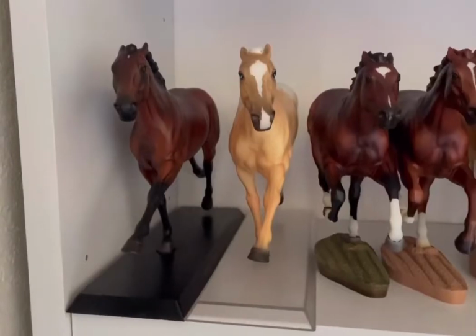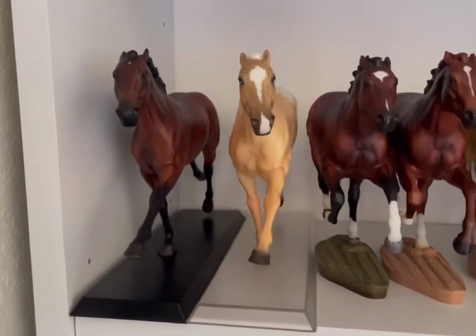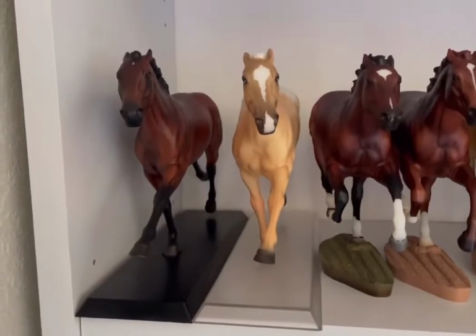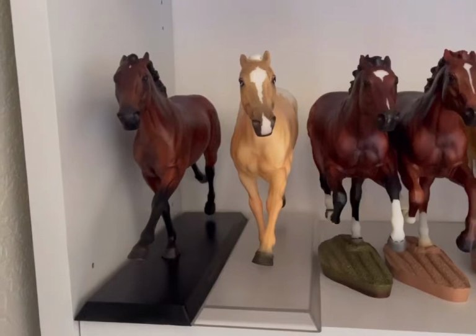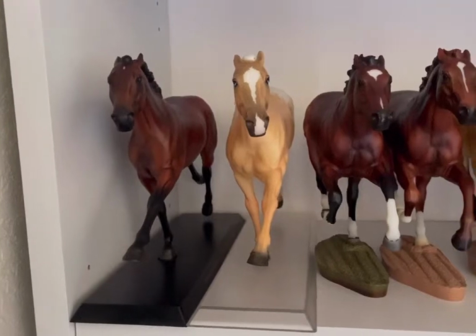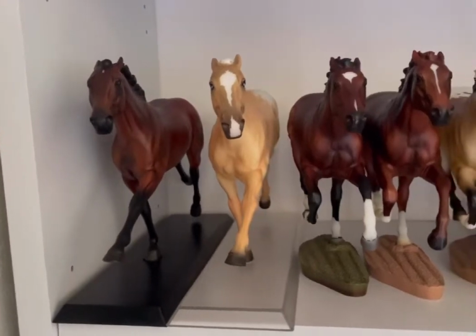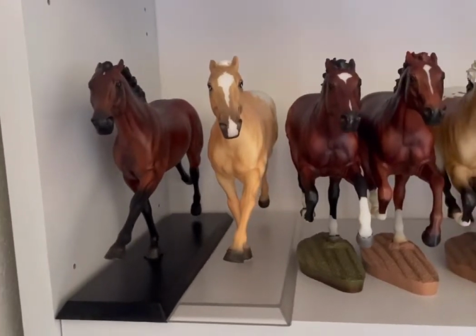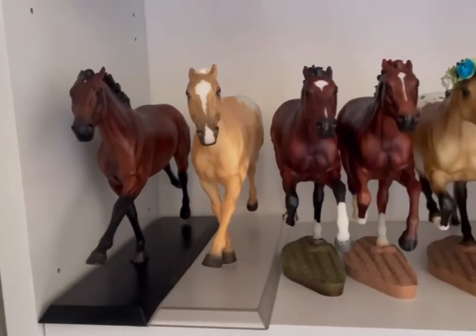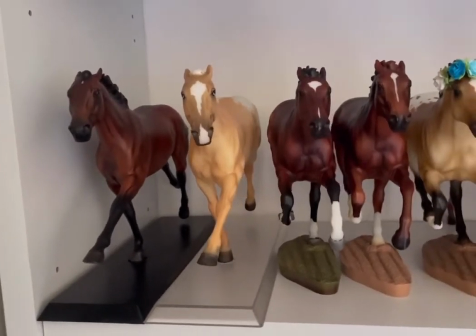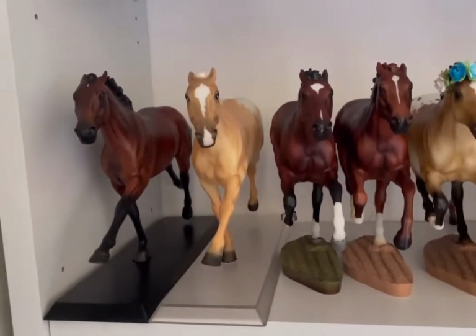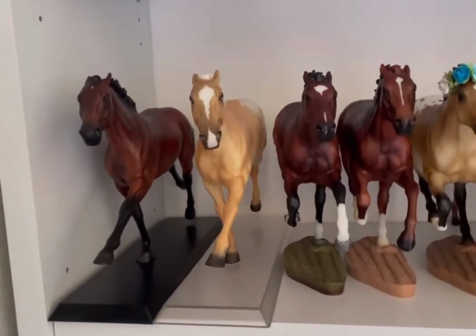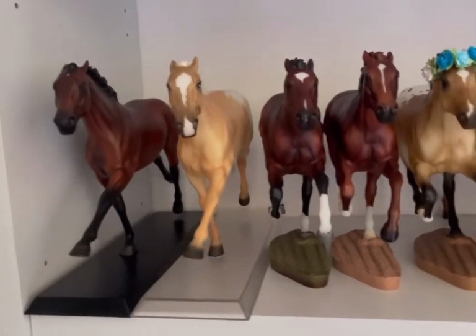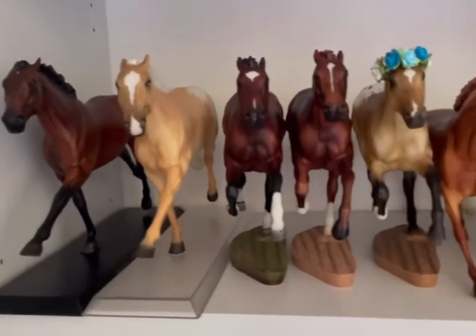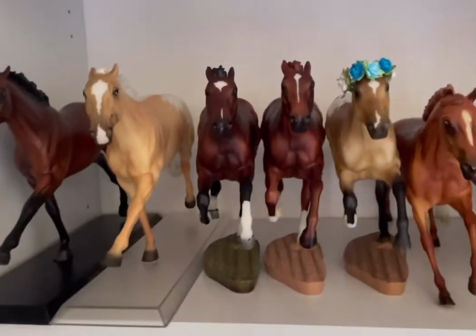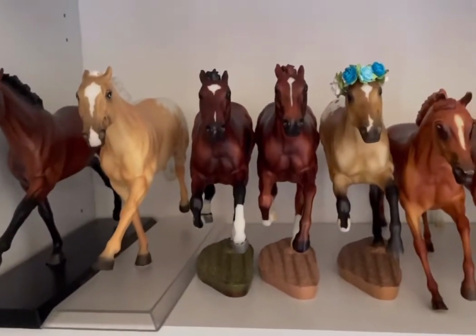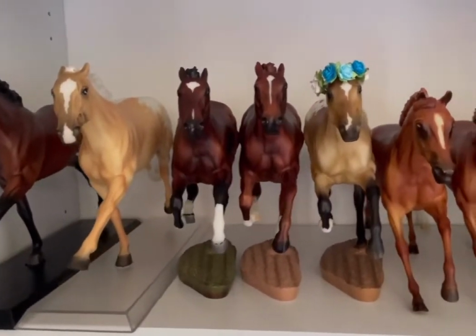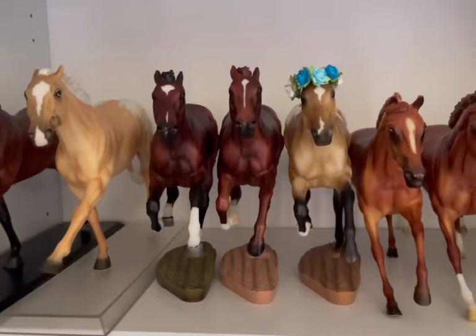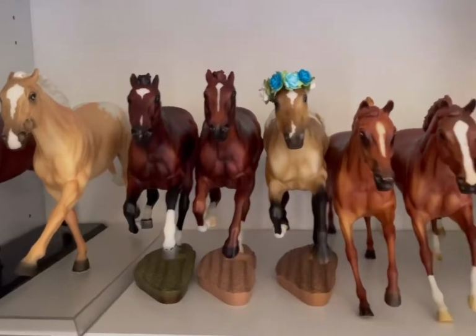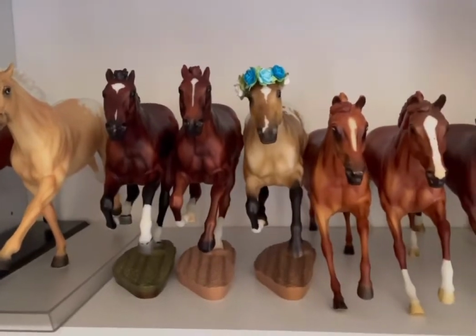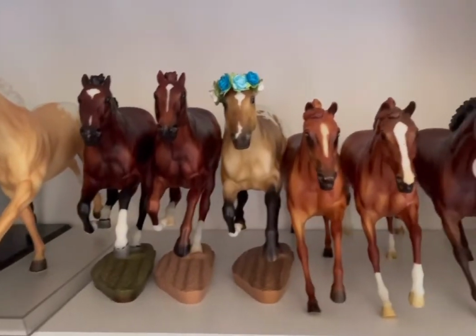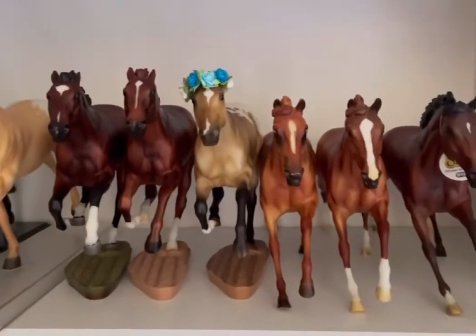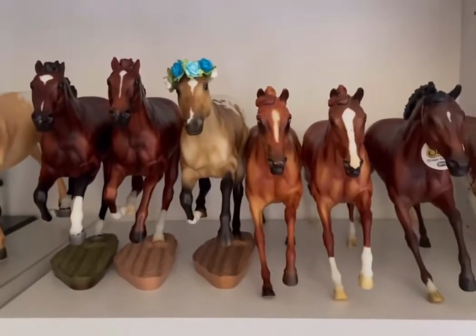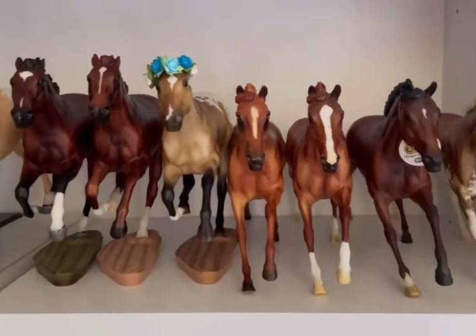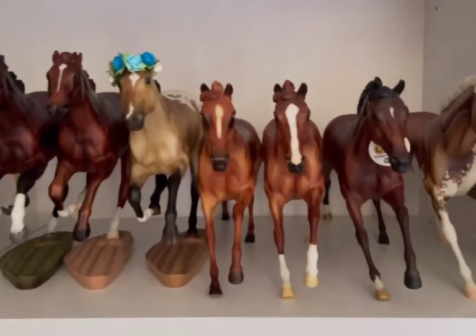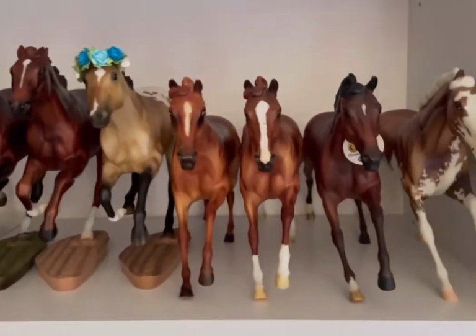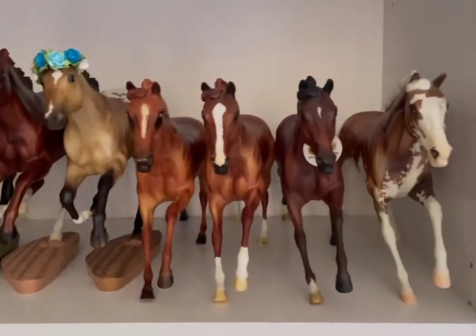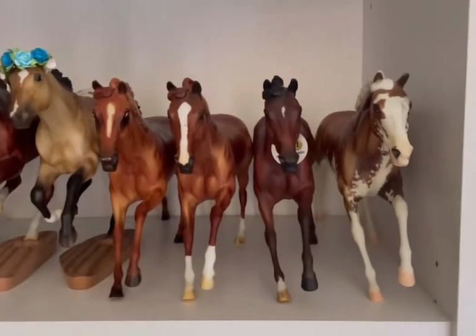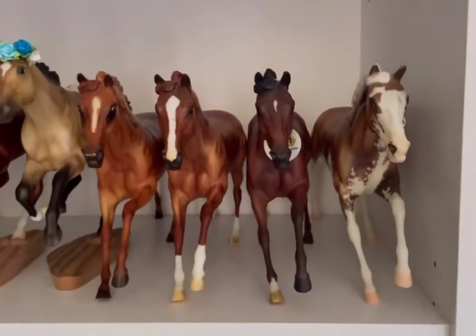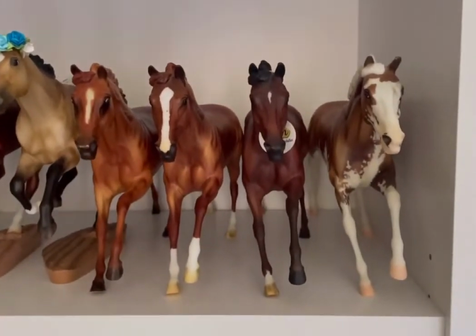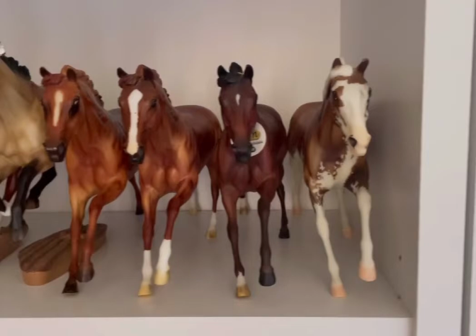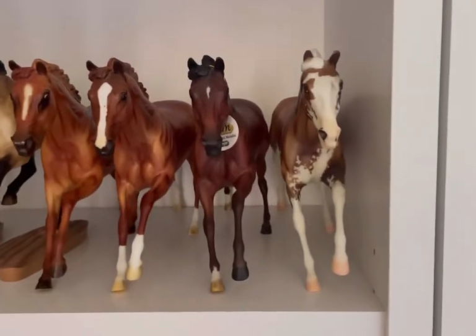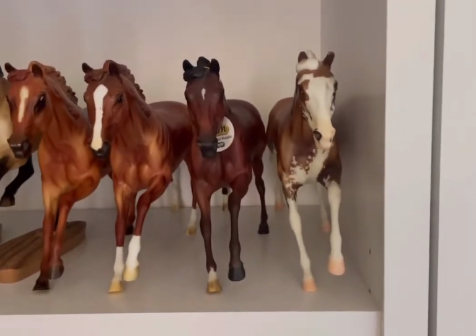Down here we have American Pharaoh, Dead Heat the Palomino variation, Frankel, Secretariat, Hawken, Affirmed, California Chrome, Sam, and Sato.